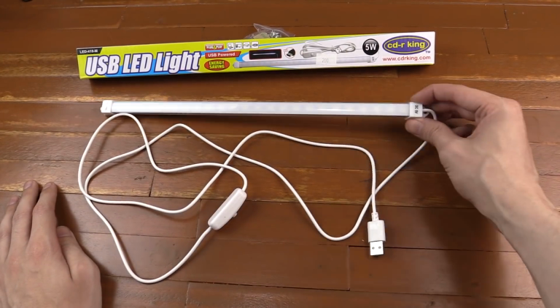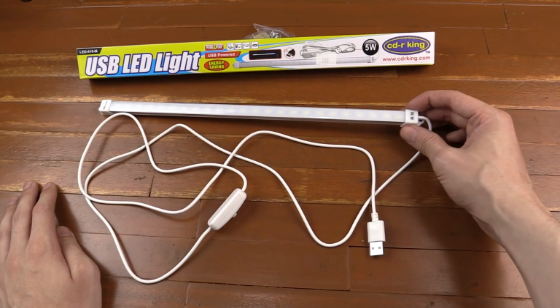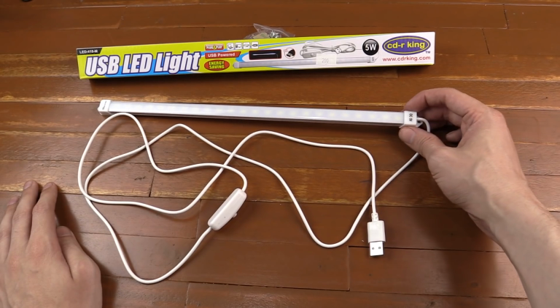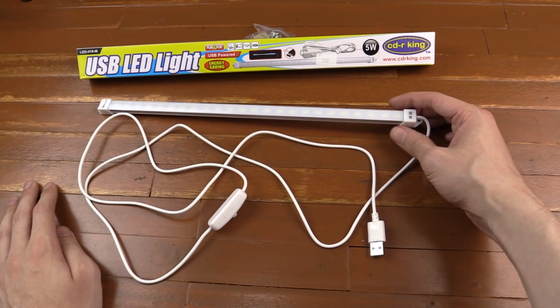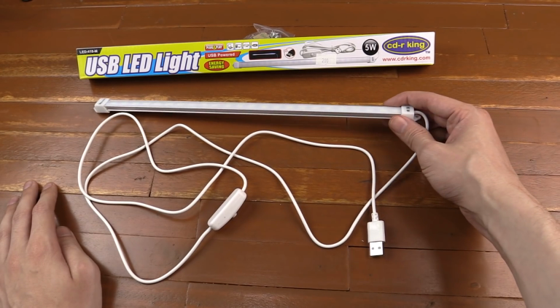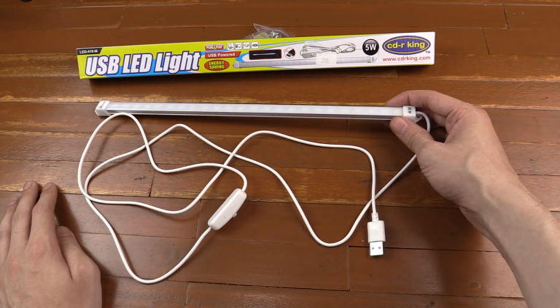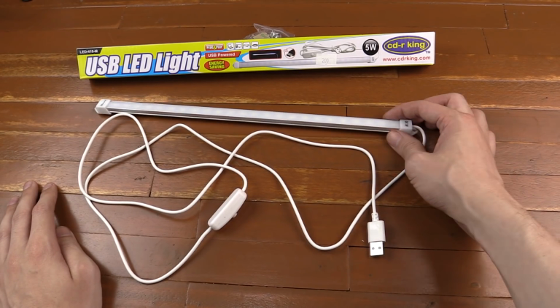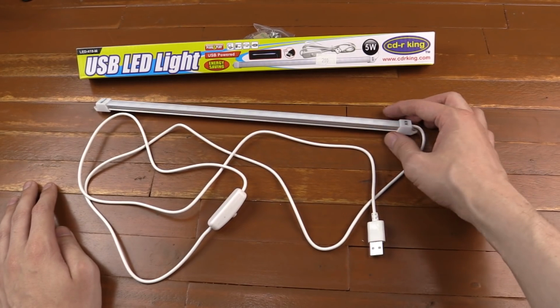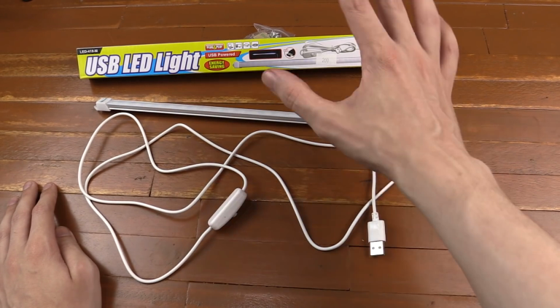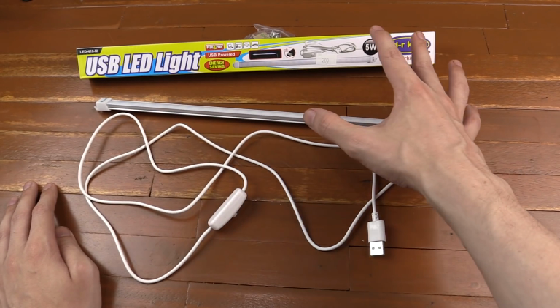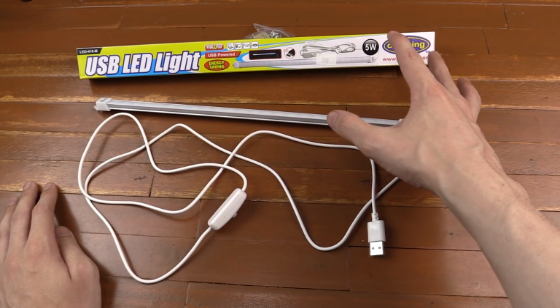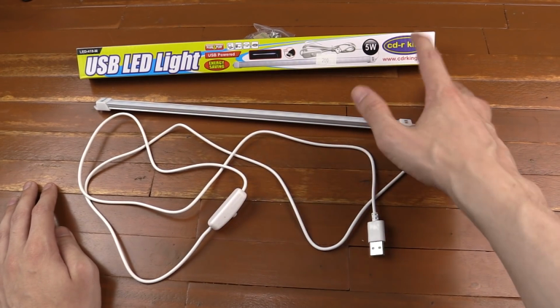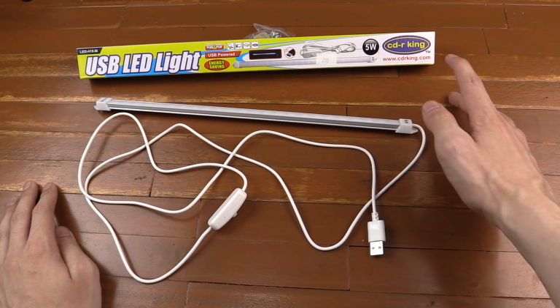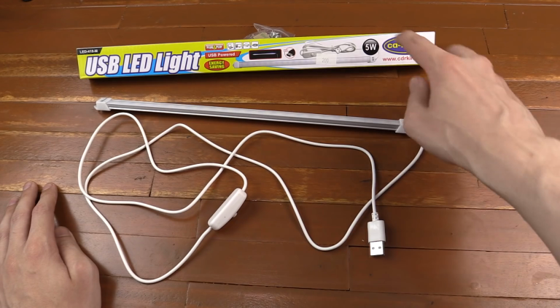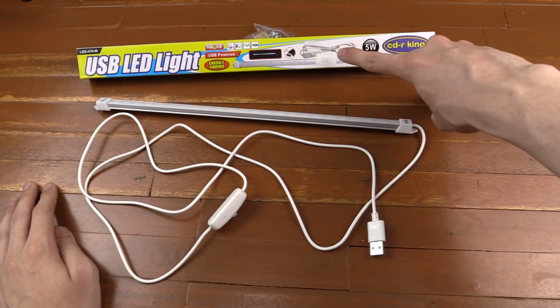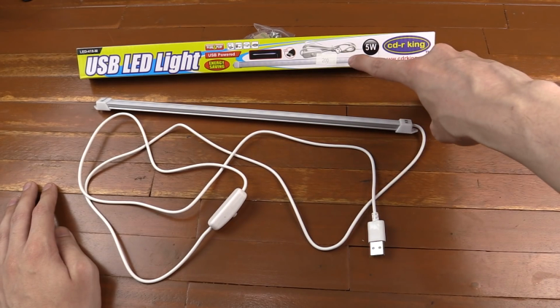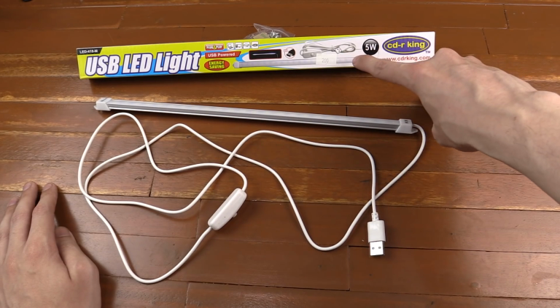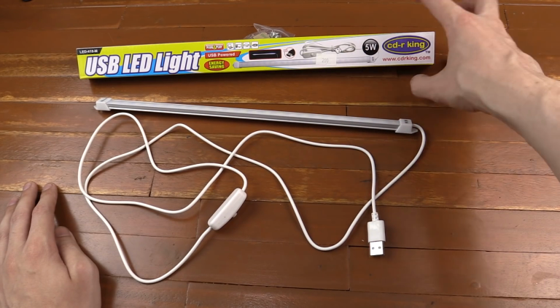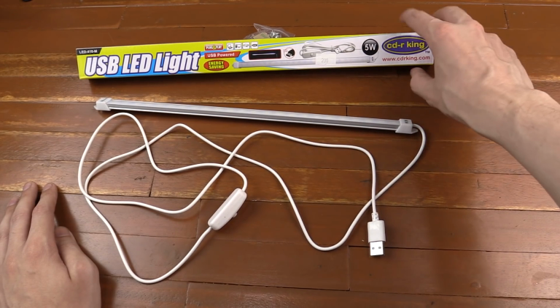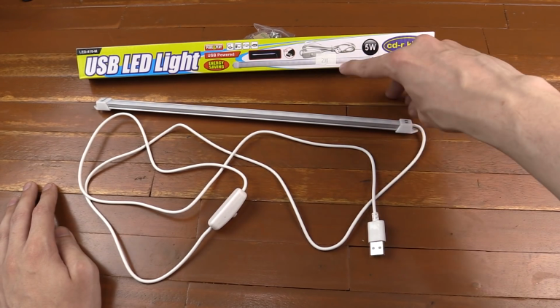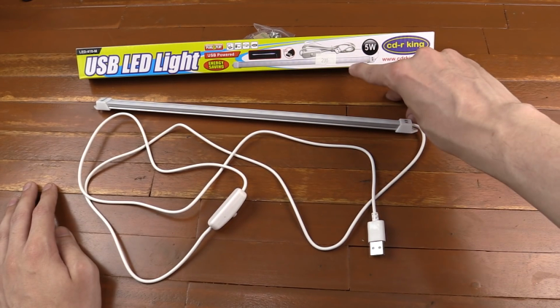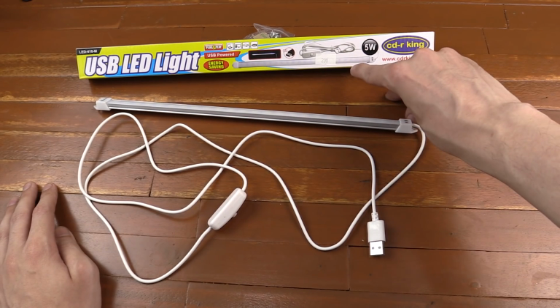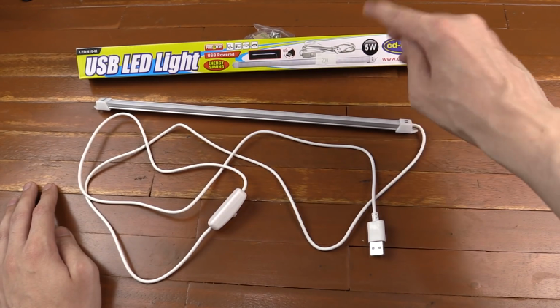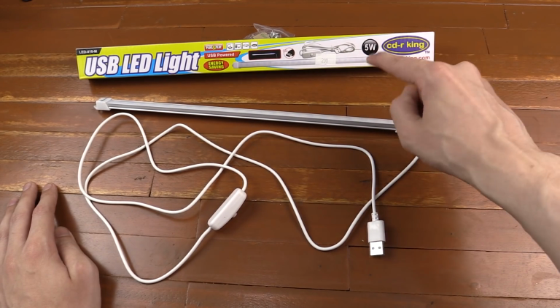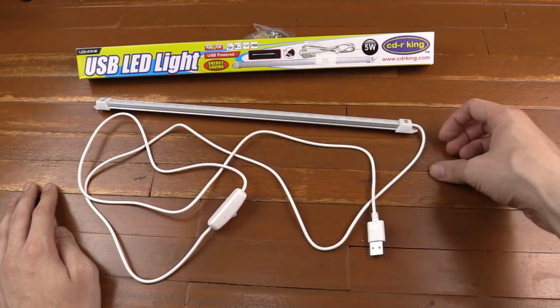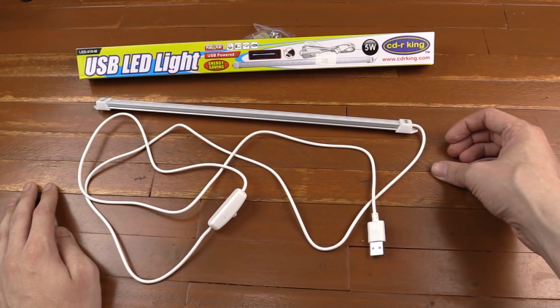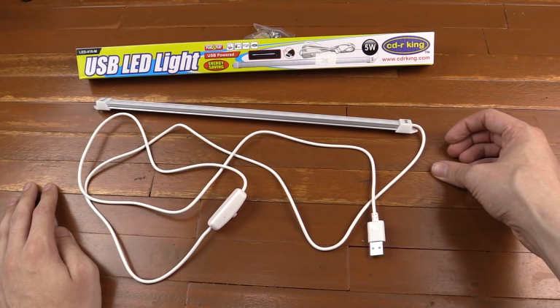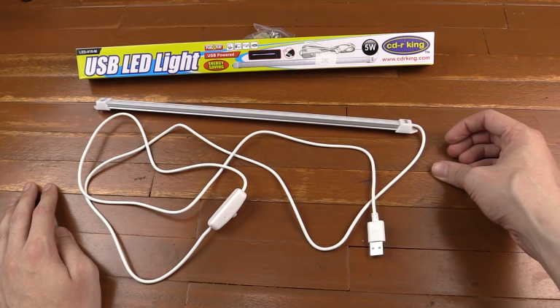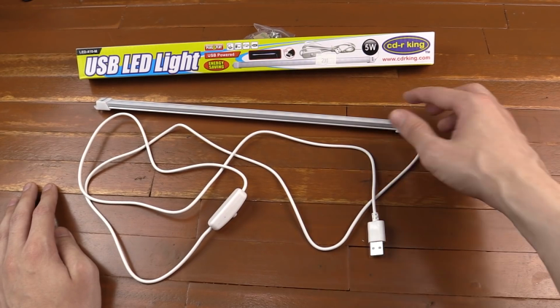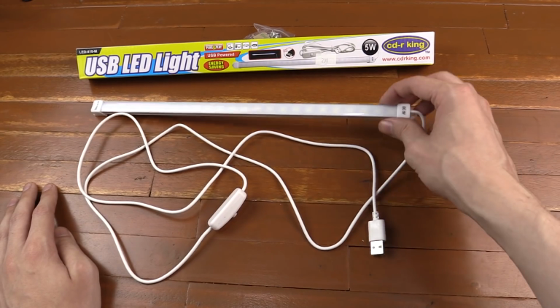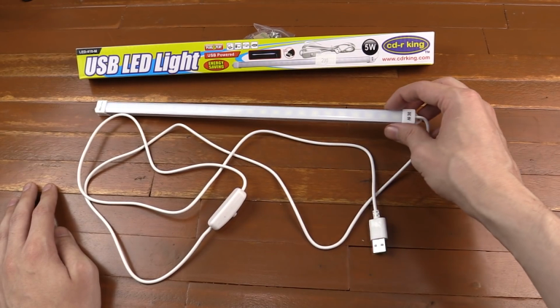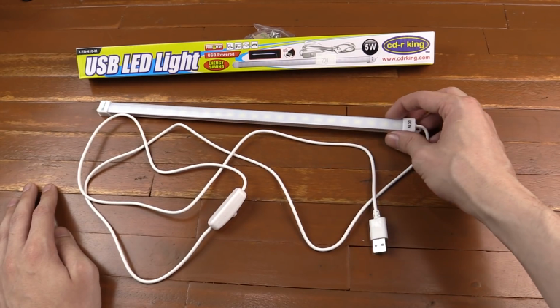This is a new arrival and just like their power bank it looks like they've made a really good buy, because when I look on eBay this is actually more expensive. CDR King is selling this for 200 pesos, and I'm seeing it more expensive coming from China, so this is a really good buy.